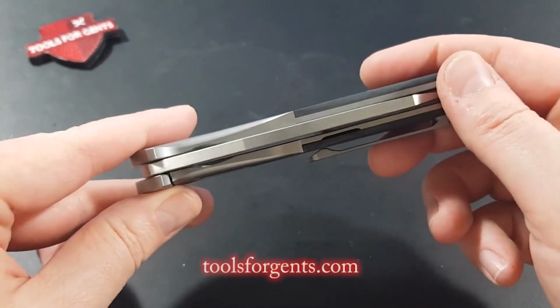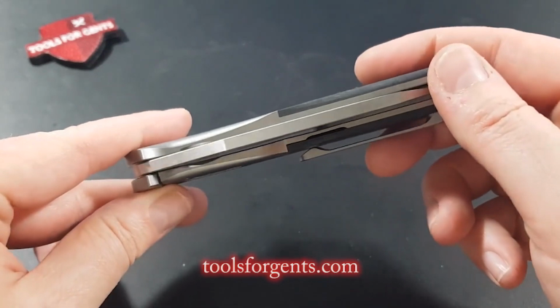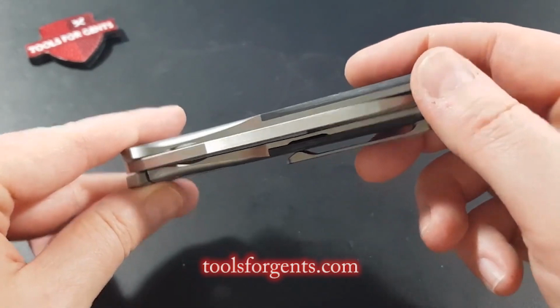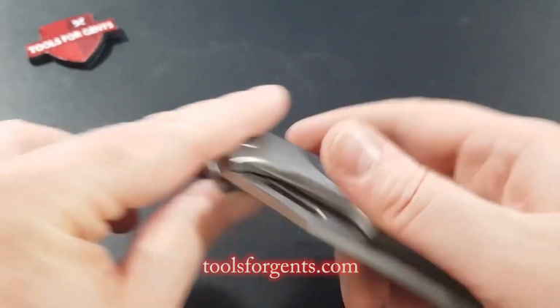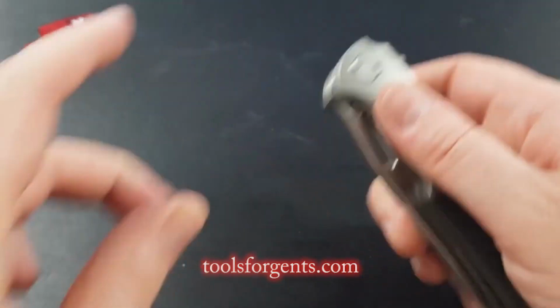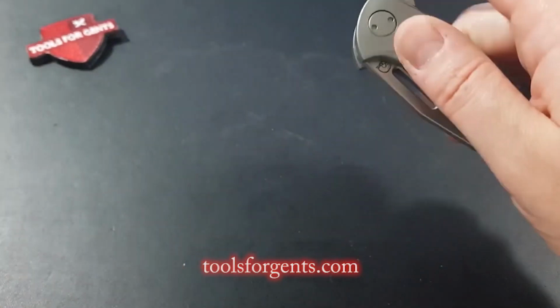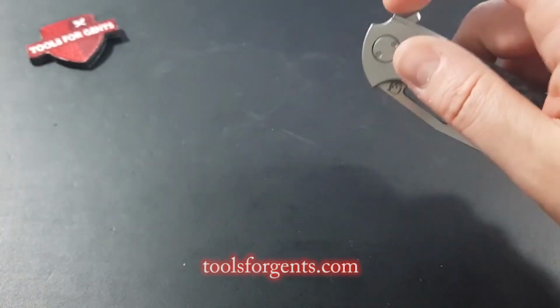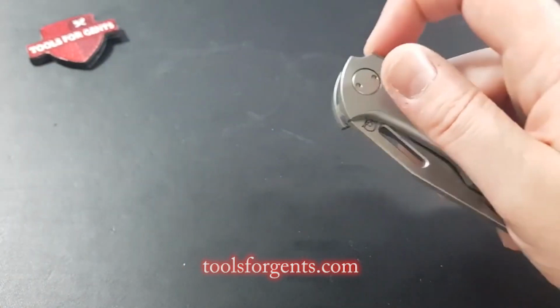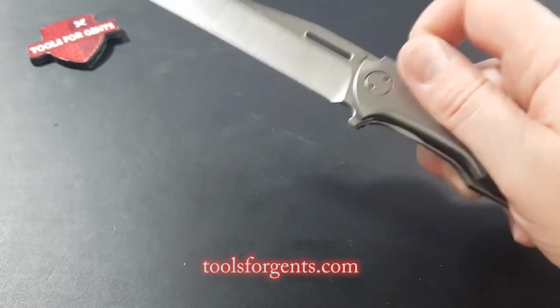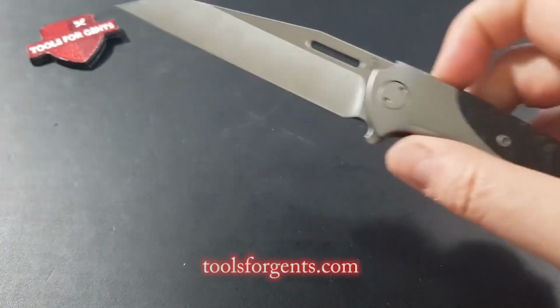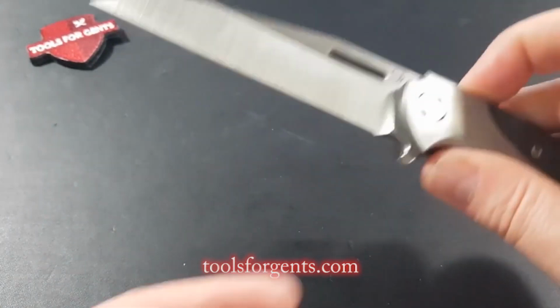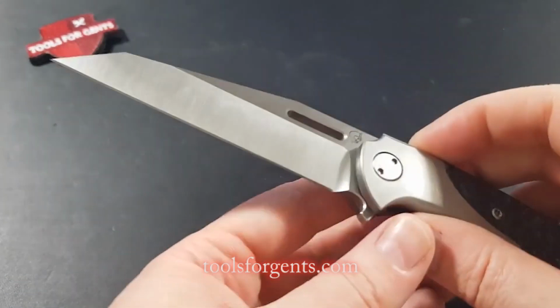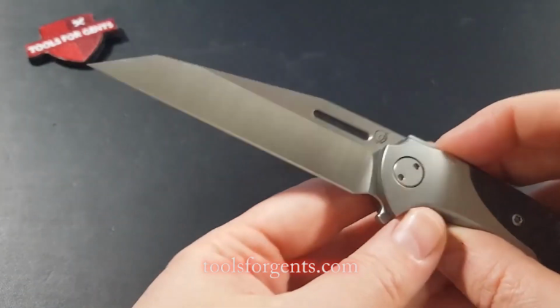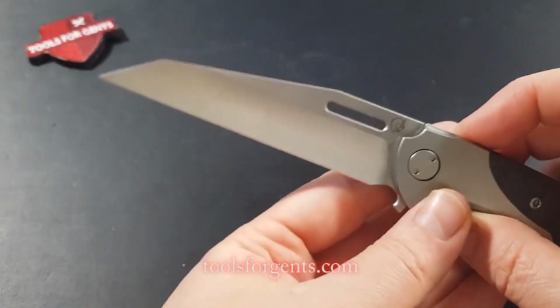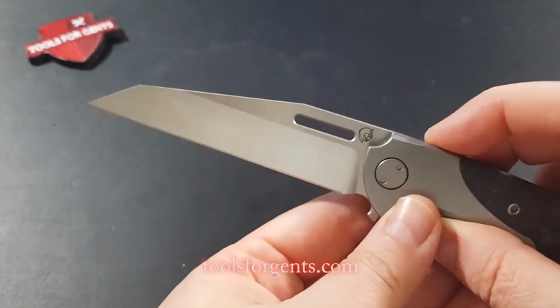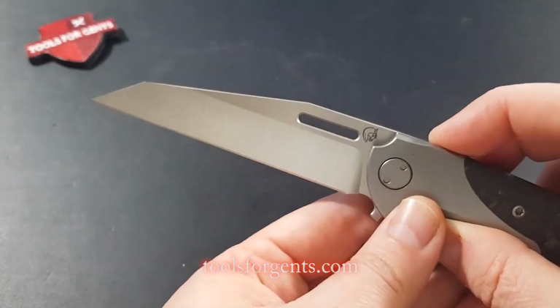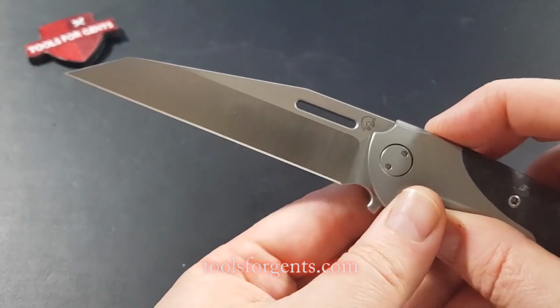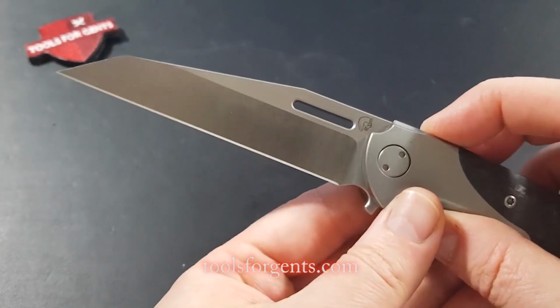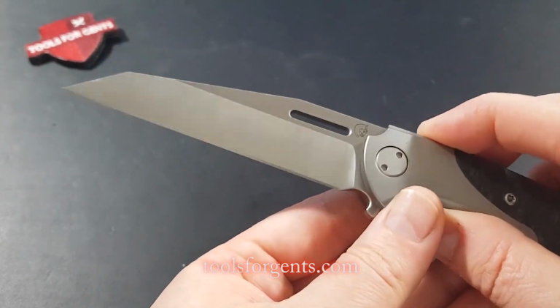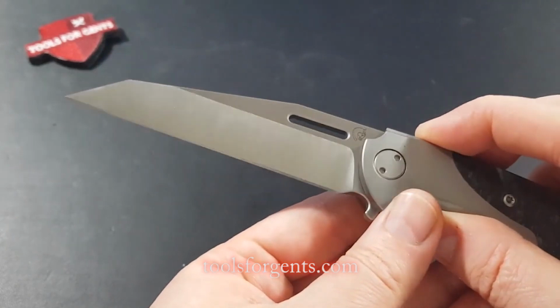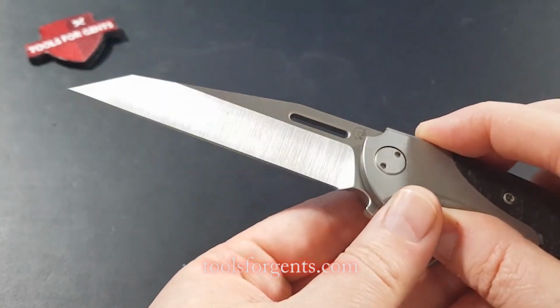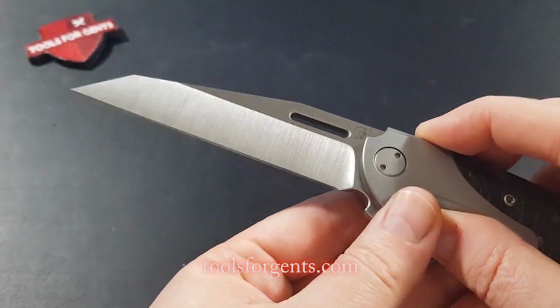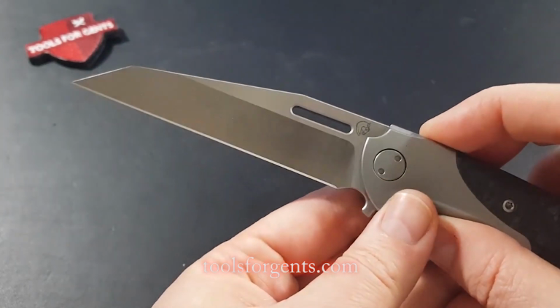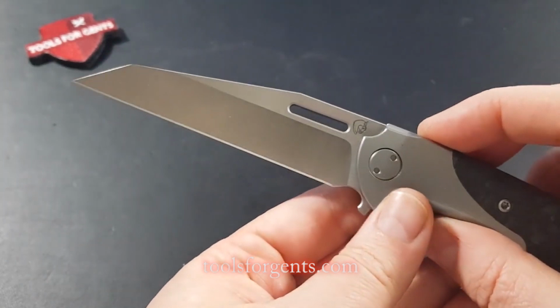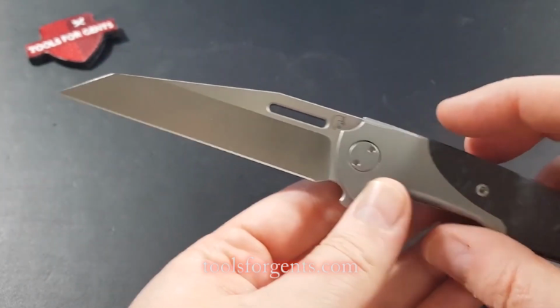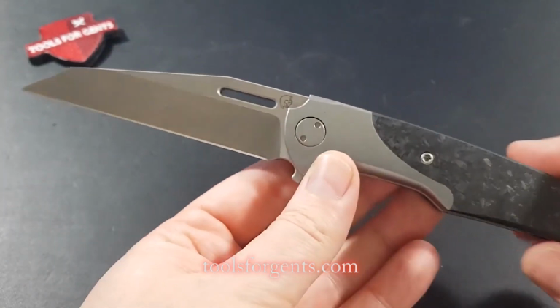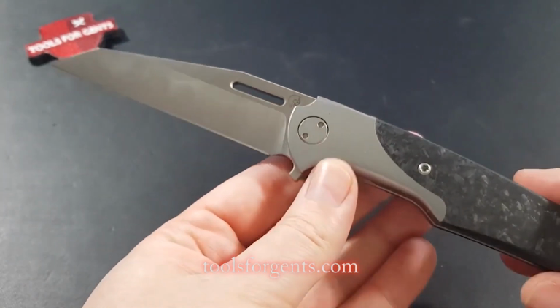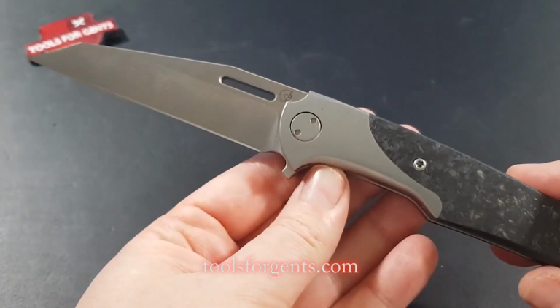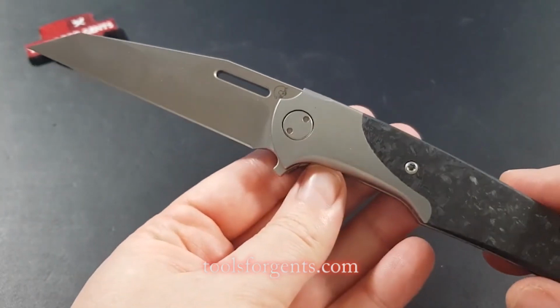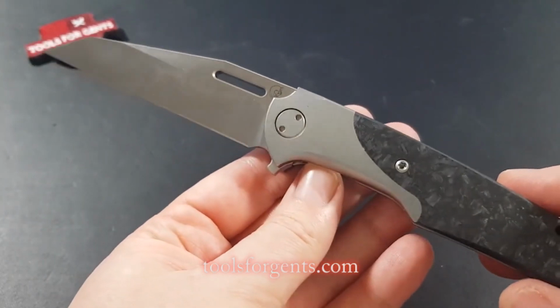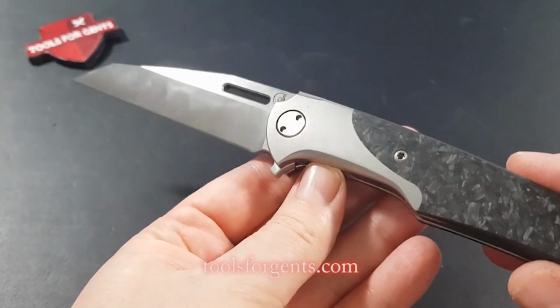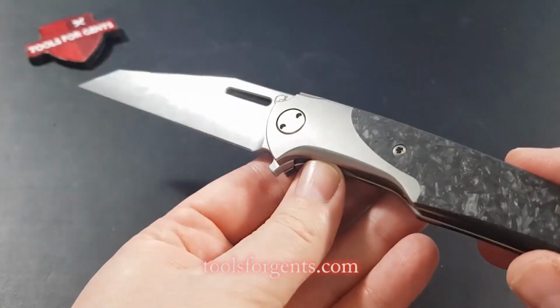The sheepfoot blade is made of M390 steel, 95mm long, 4mm thick, and razor sharp. The blade runs quickly and easily on a ball bearing system.